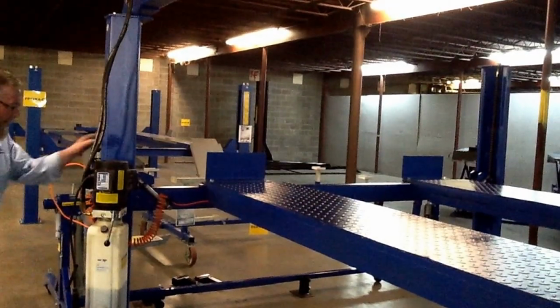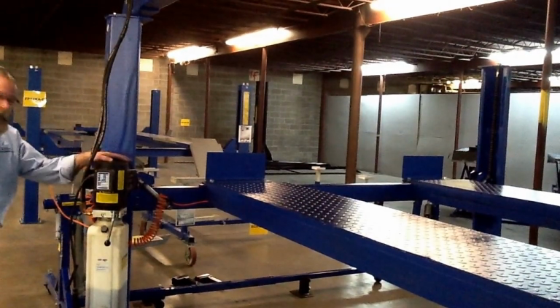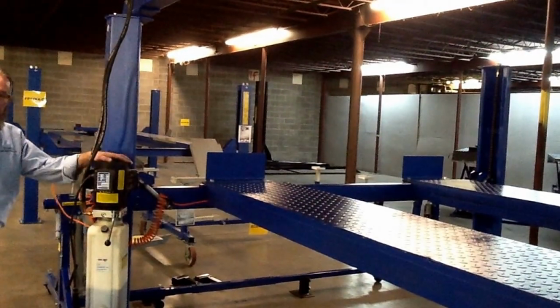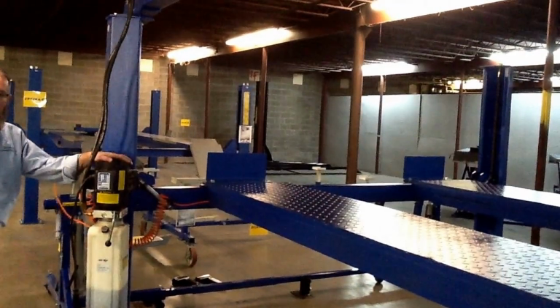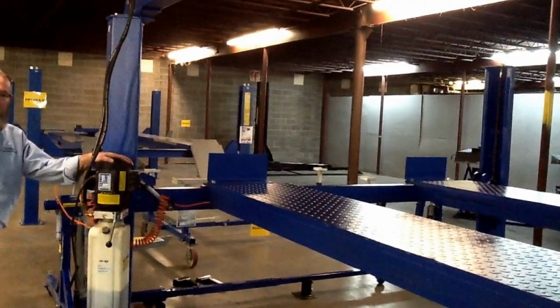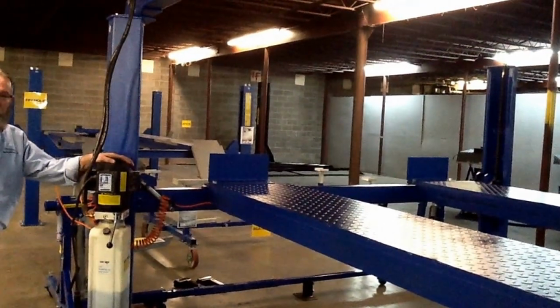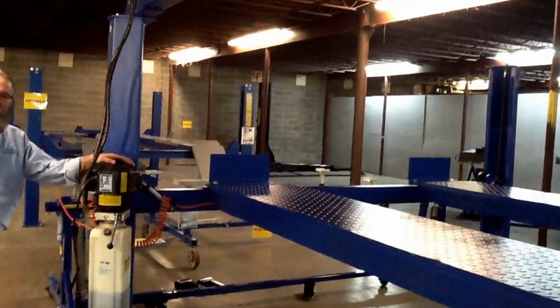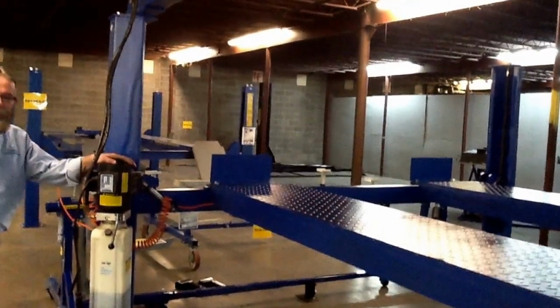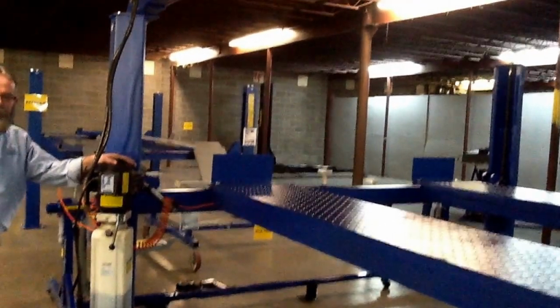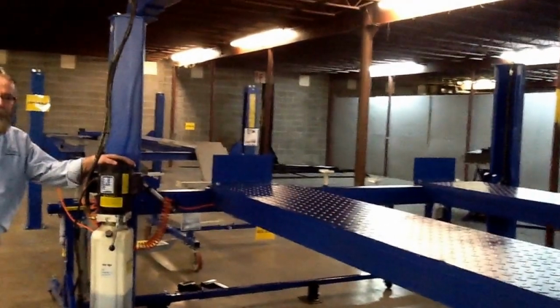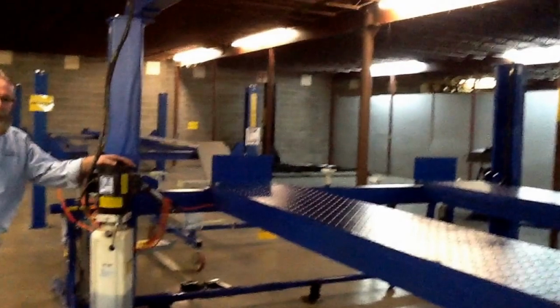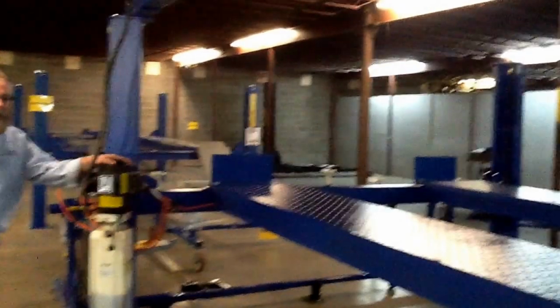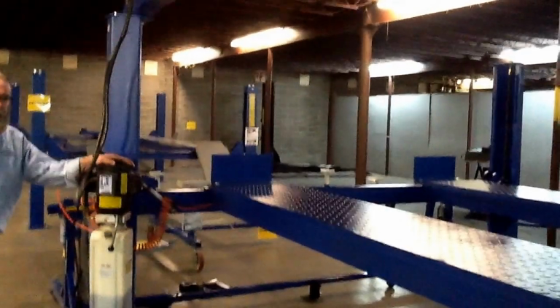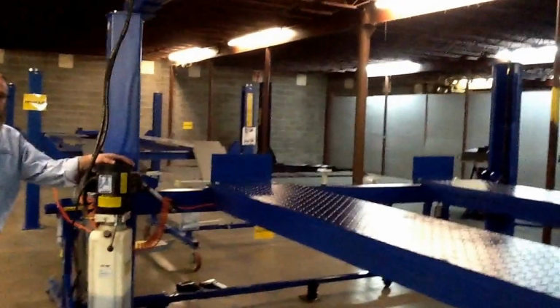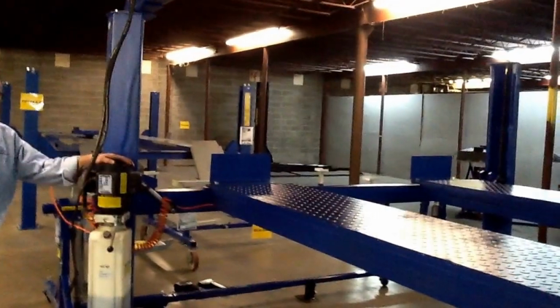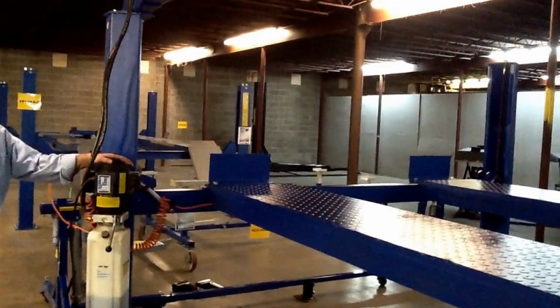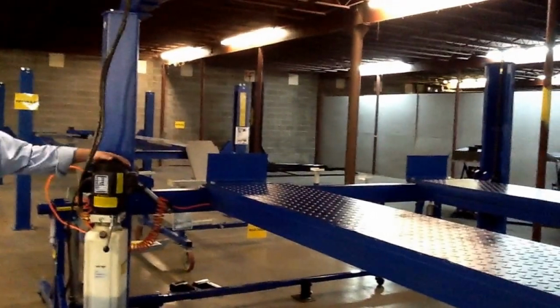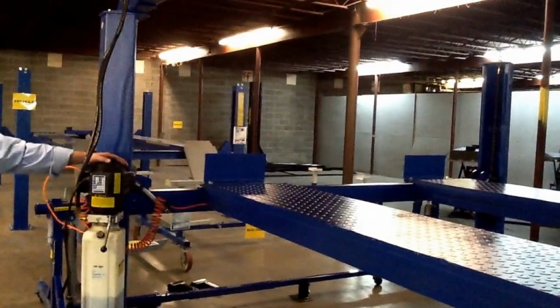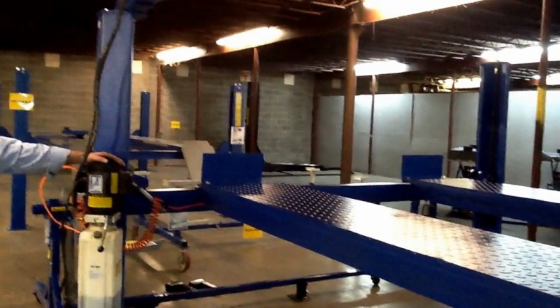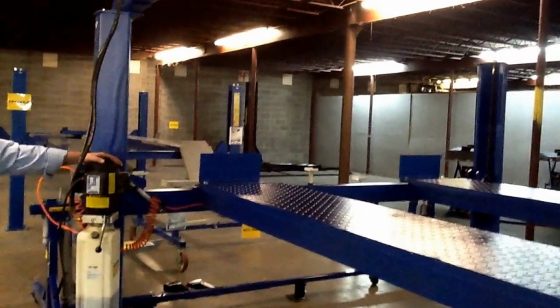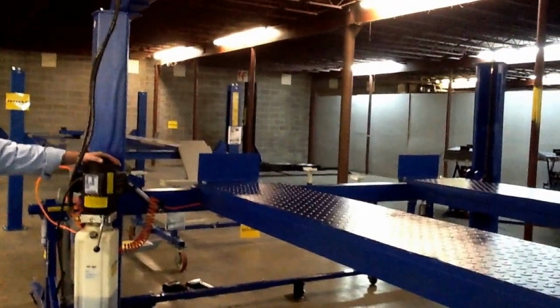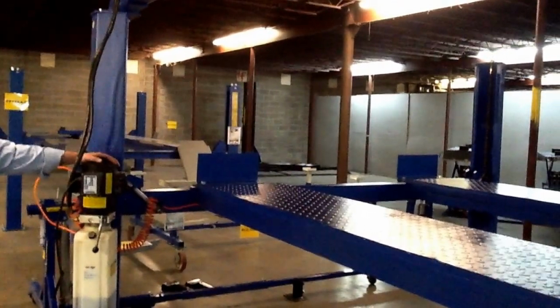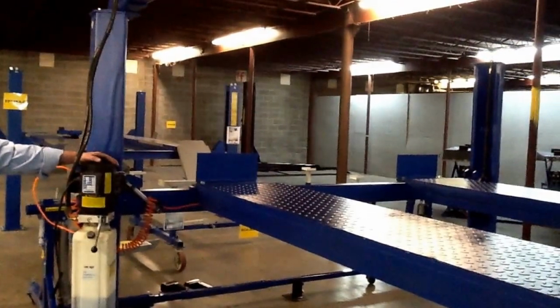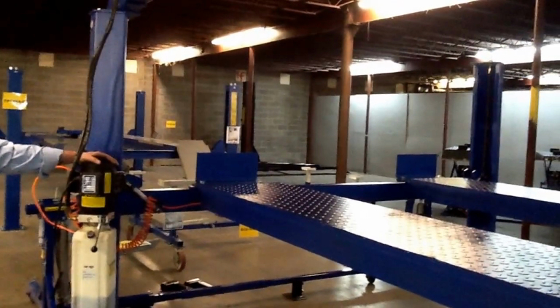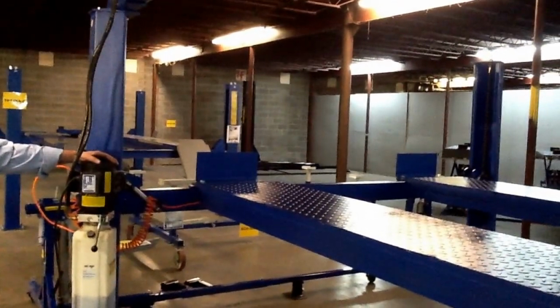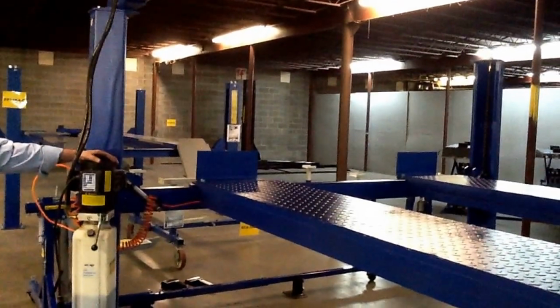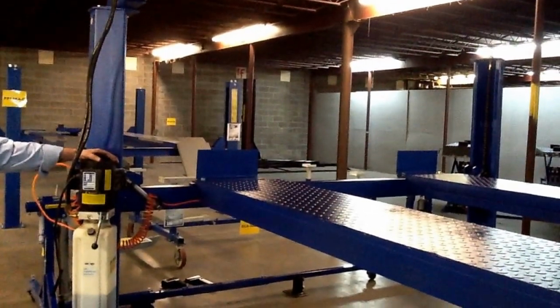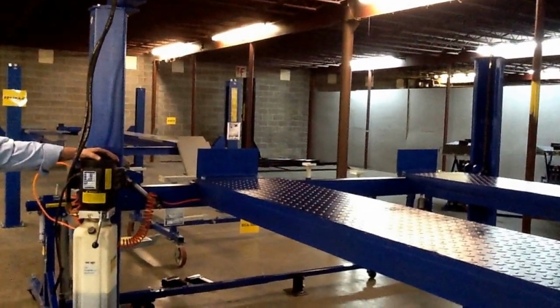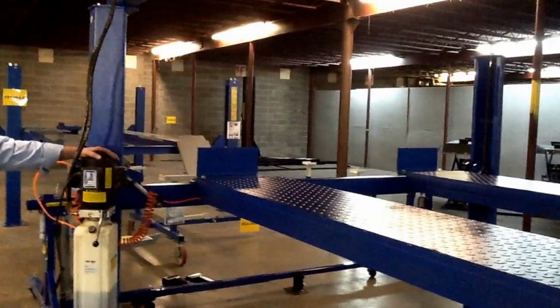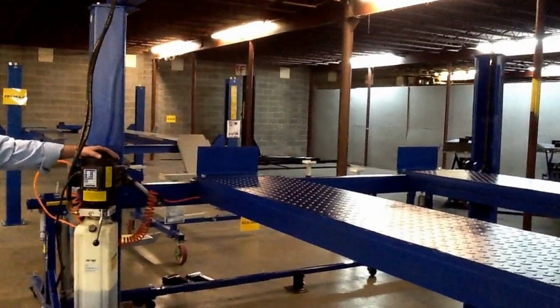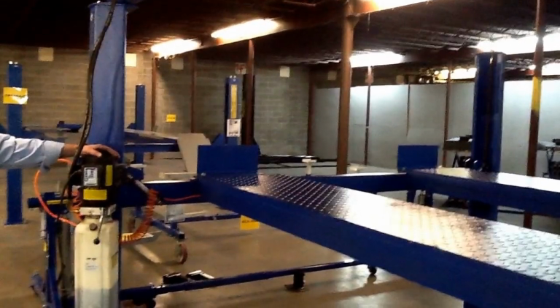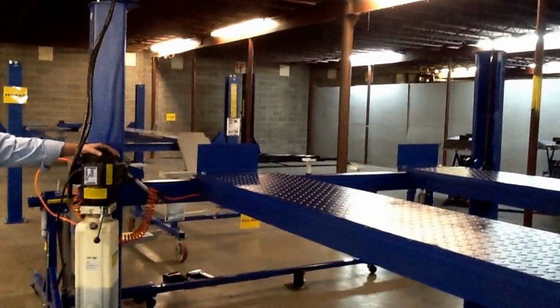We have these in stock for immediate shipment. For you folks who demand a chain-drive lift, this one's for you. You can view it on our website, asedals.com. Thank you, Ron.